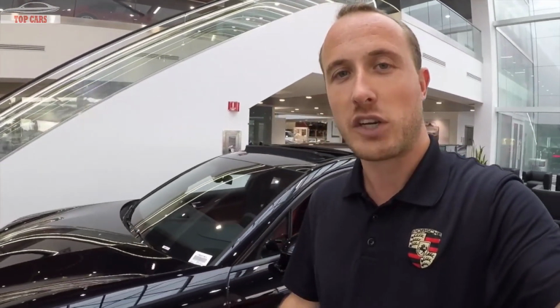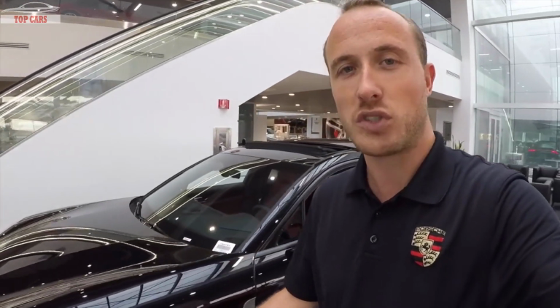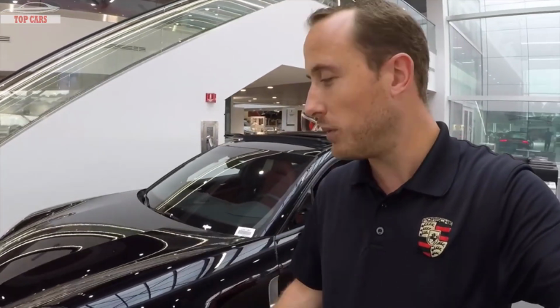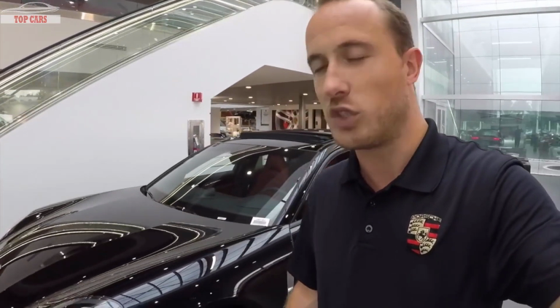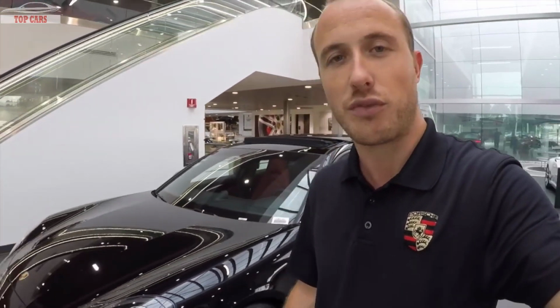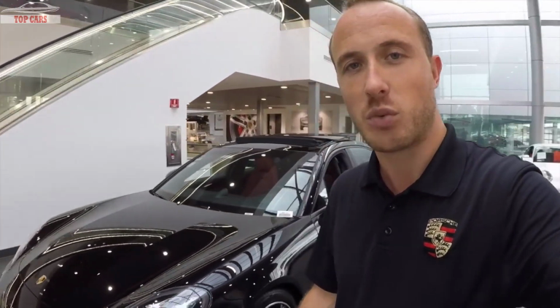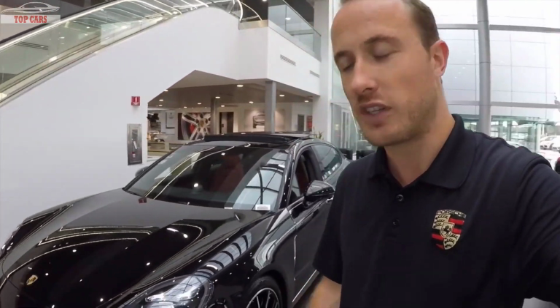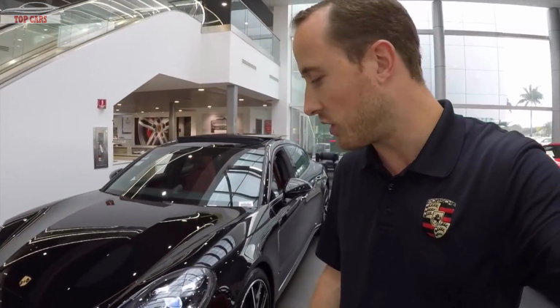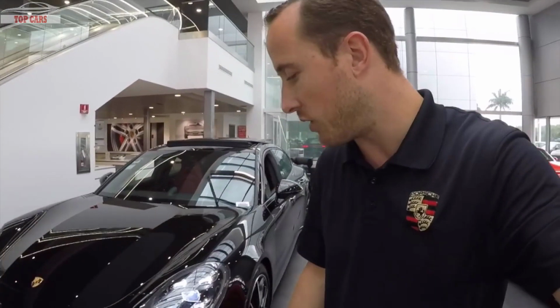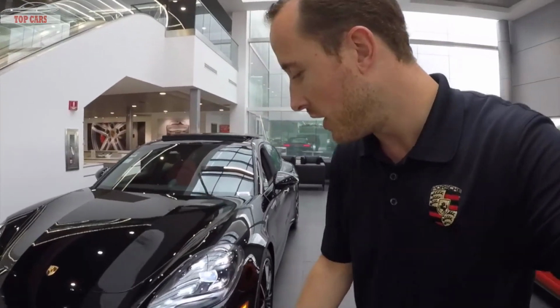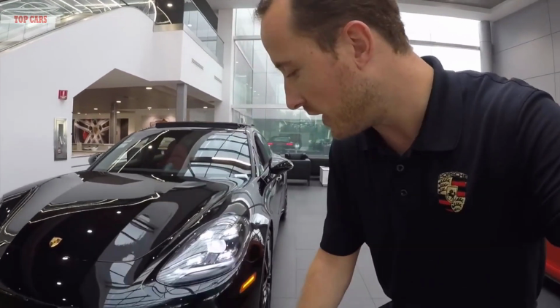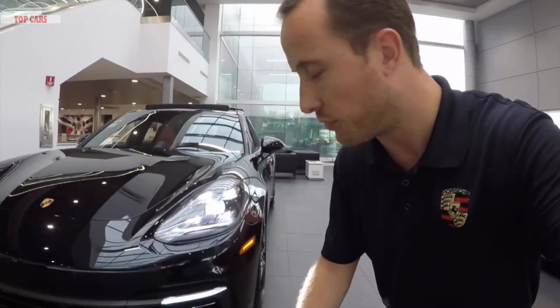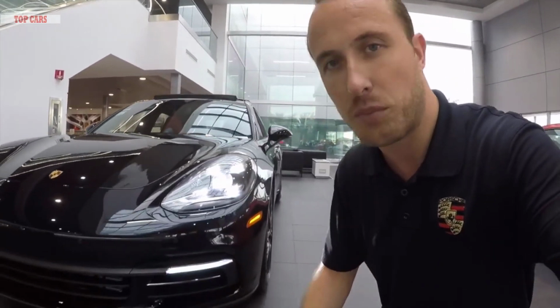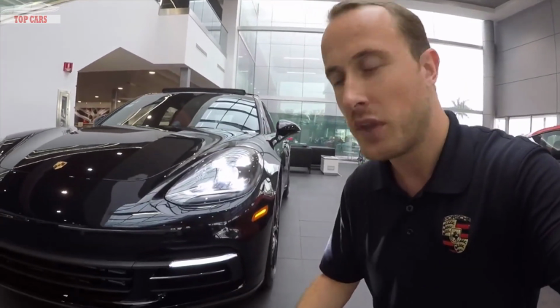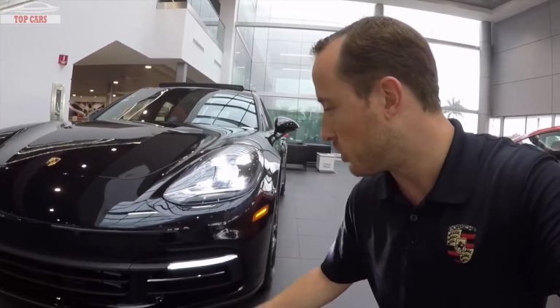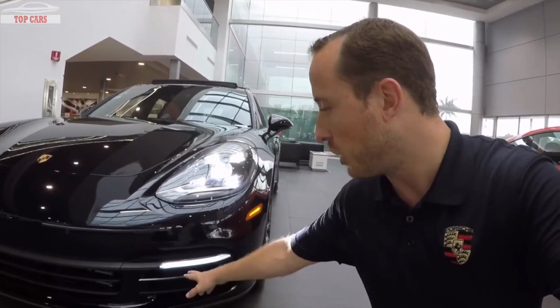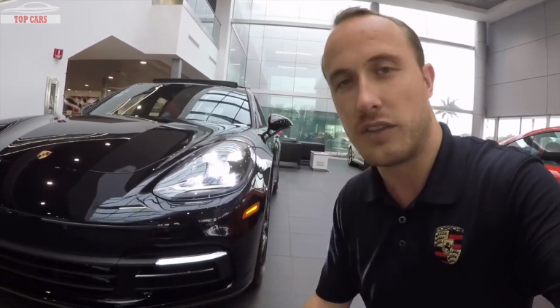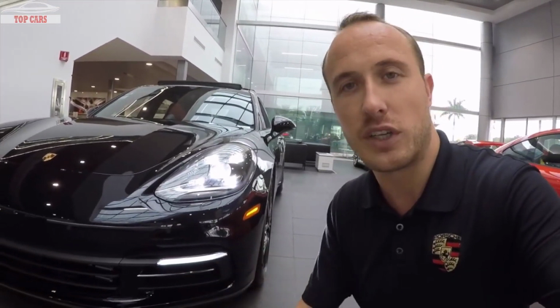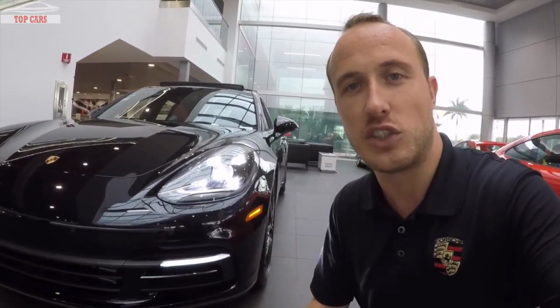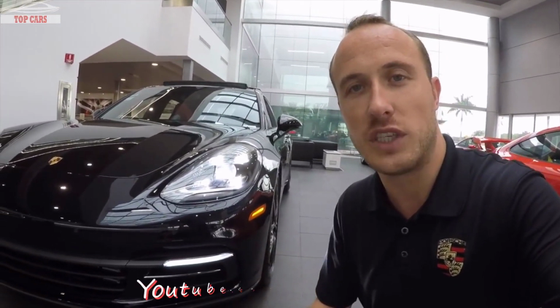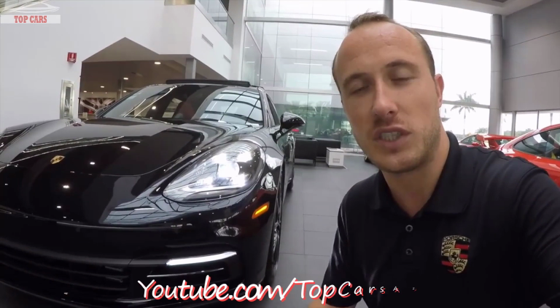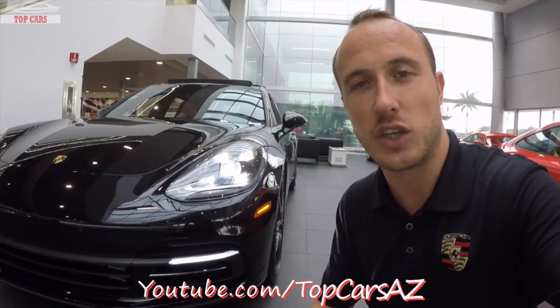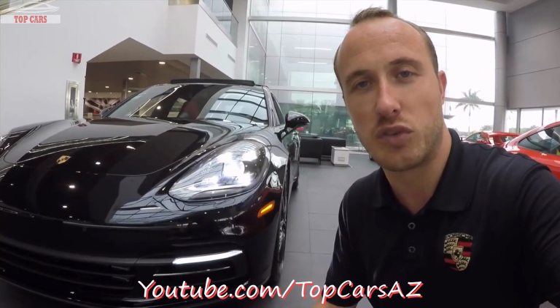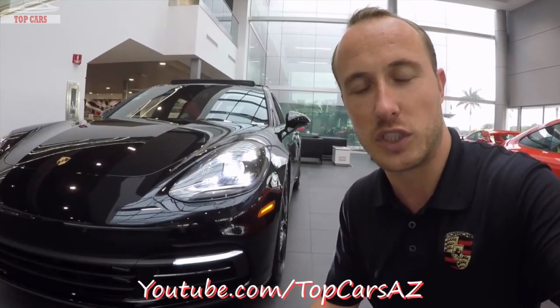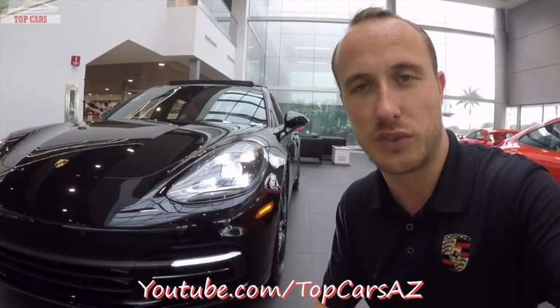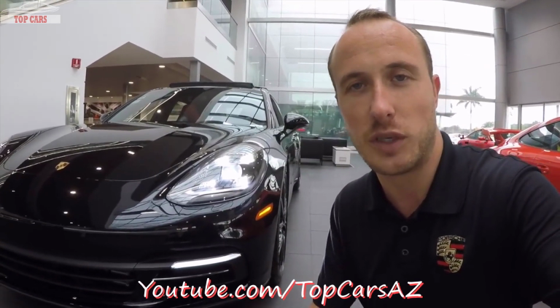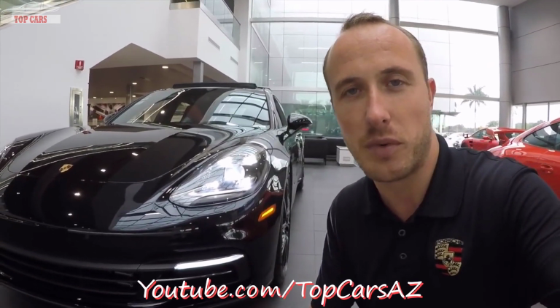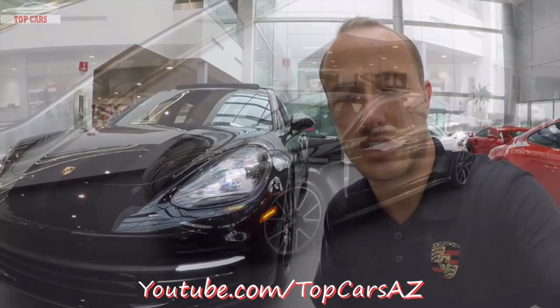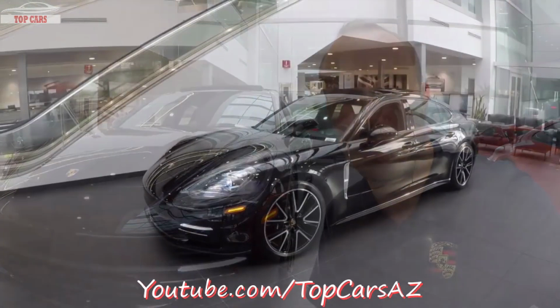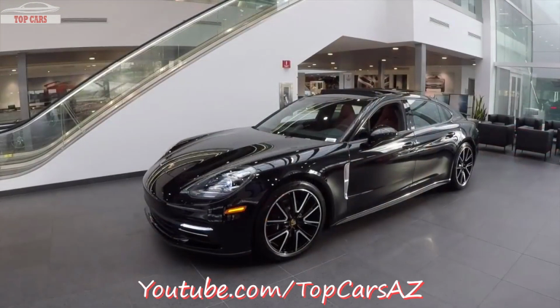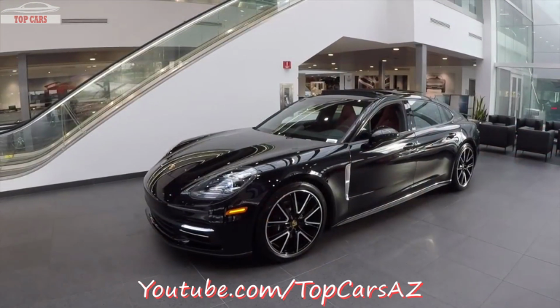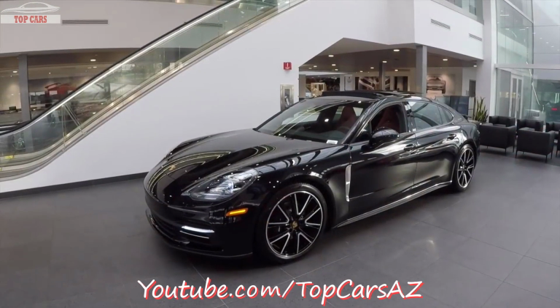That chrome strip theme continues on the front, where we're going to take a look at the air intakes on the front bumper, which just below the daytime running lights, as you can see, we see again a chrome strip which is specific to the Panamera Executive.